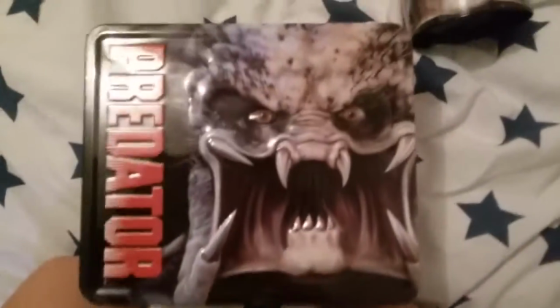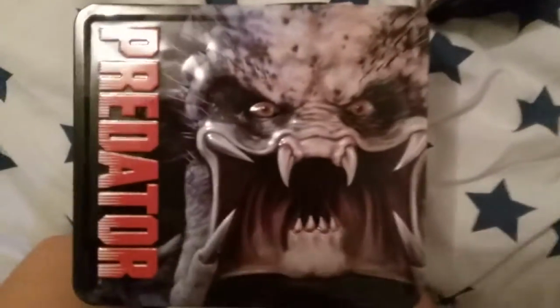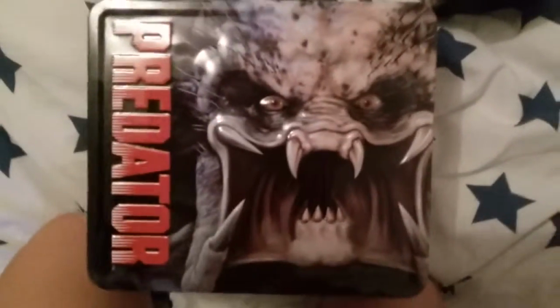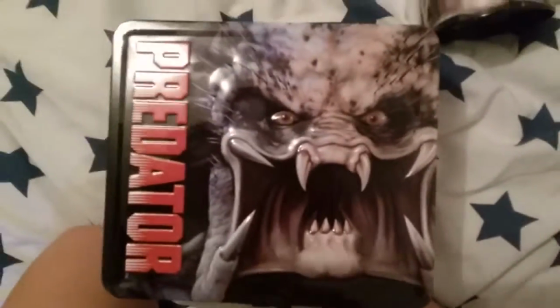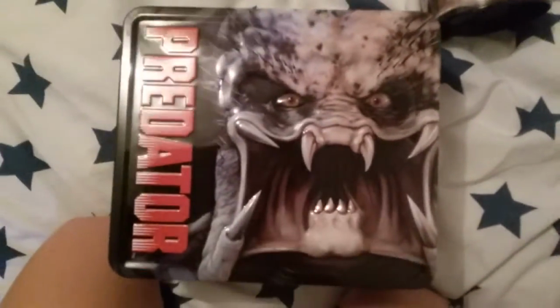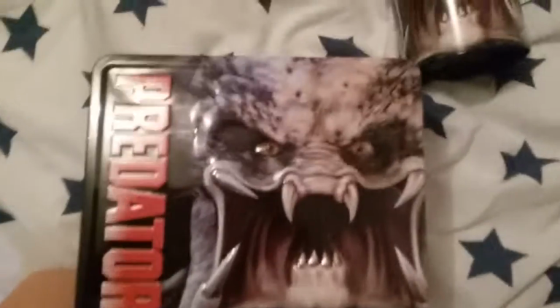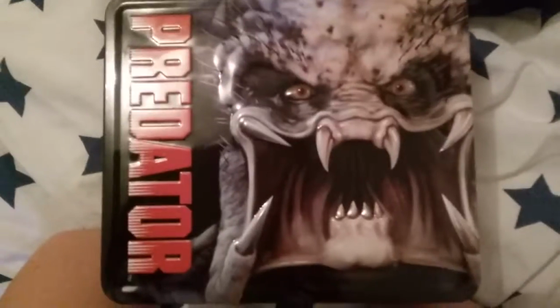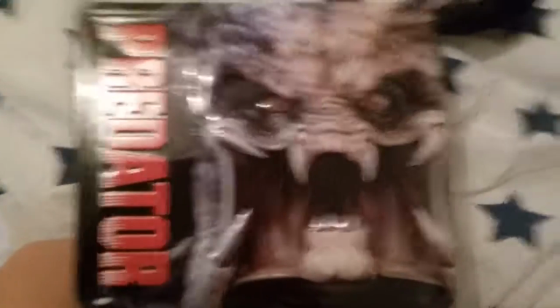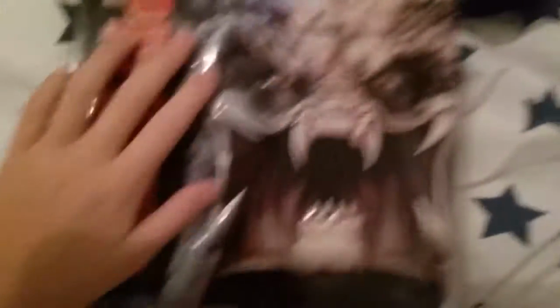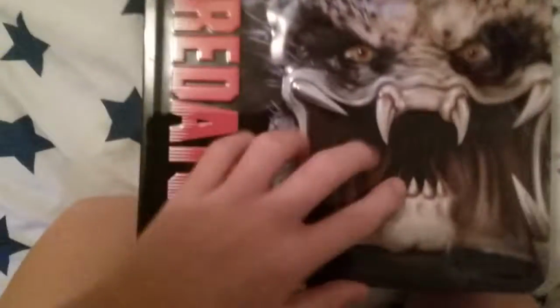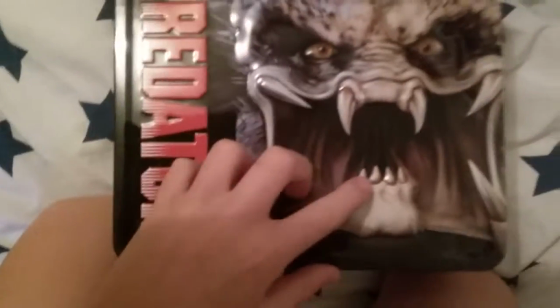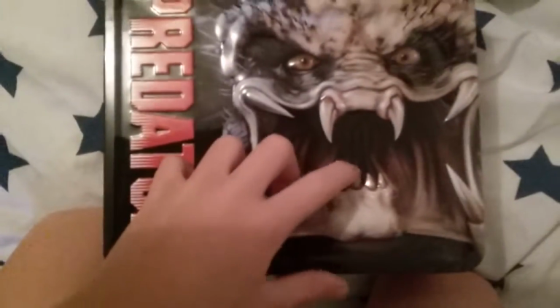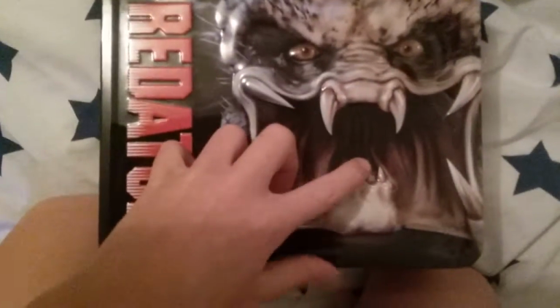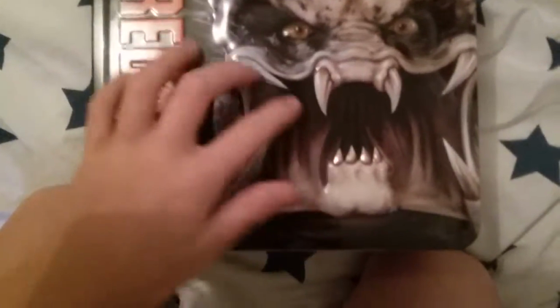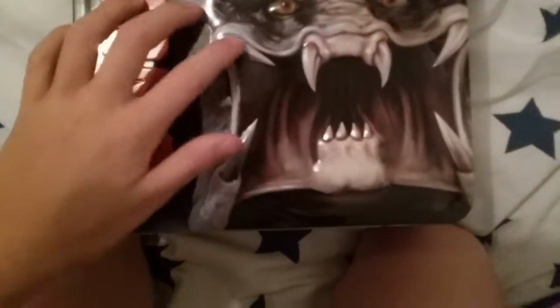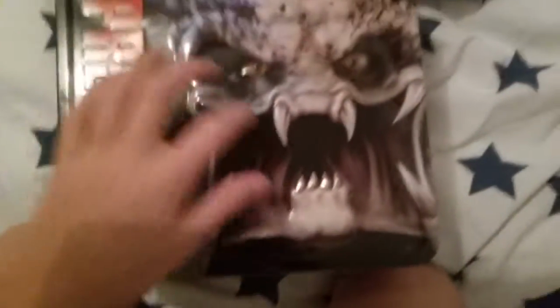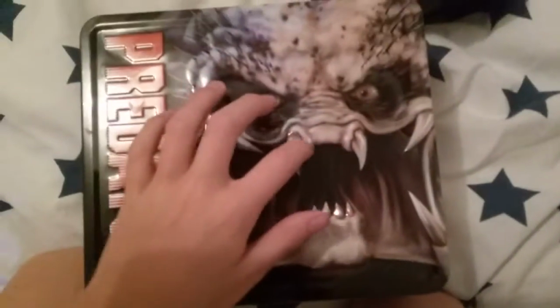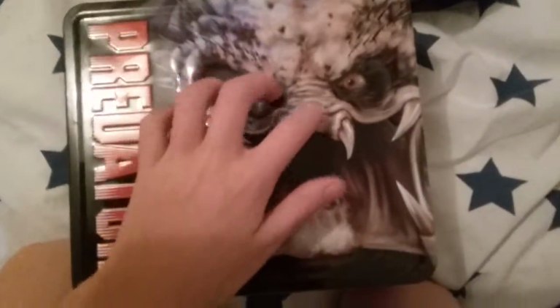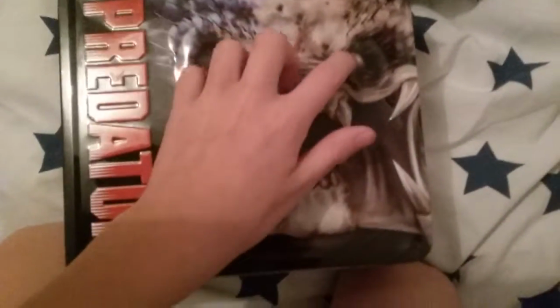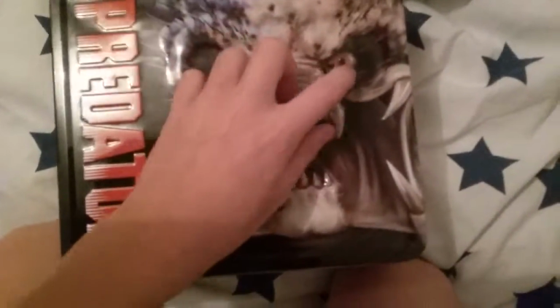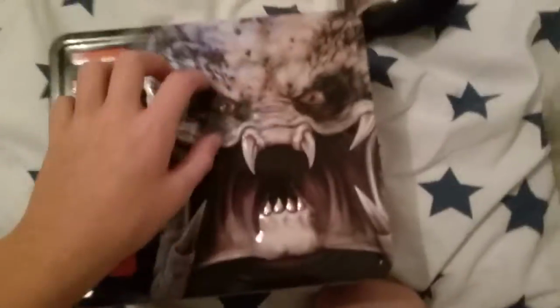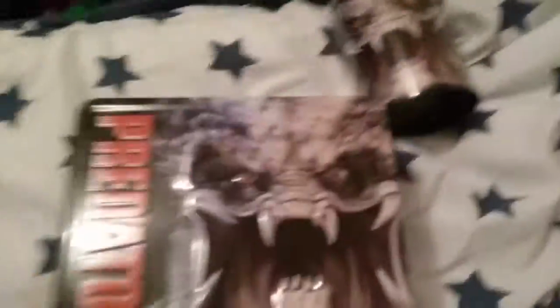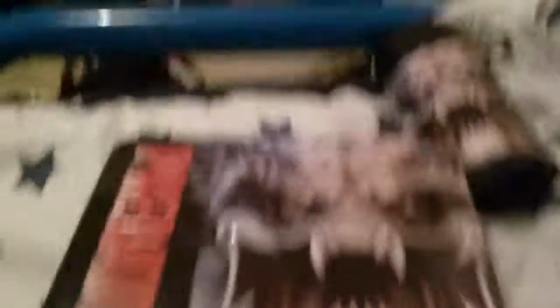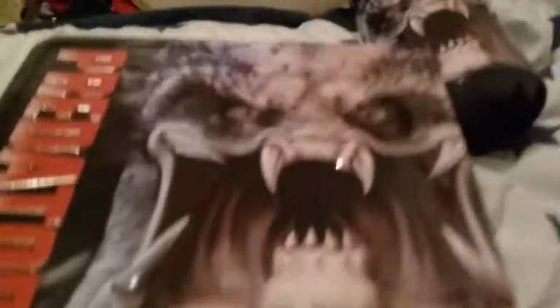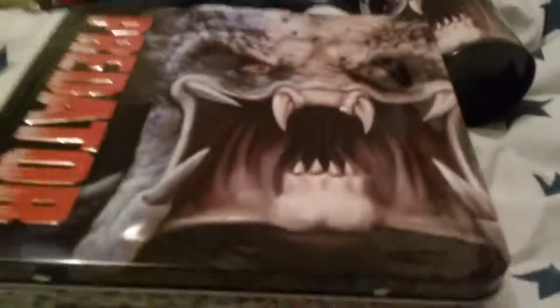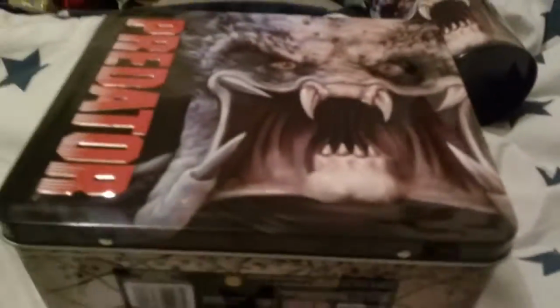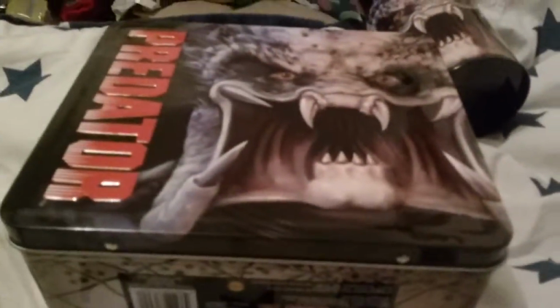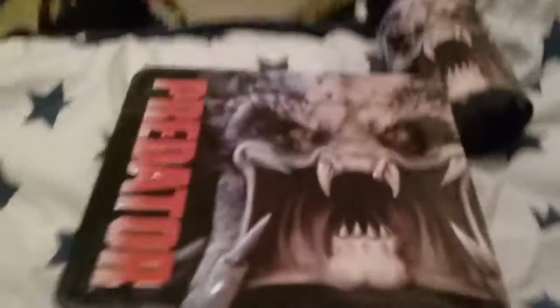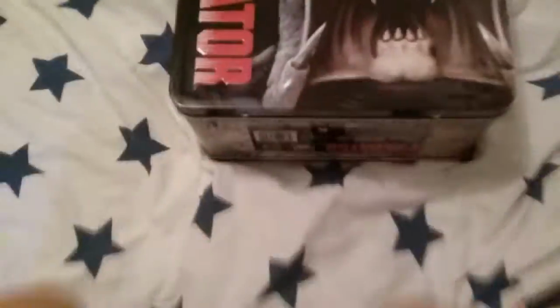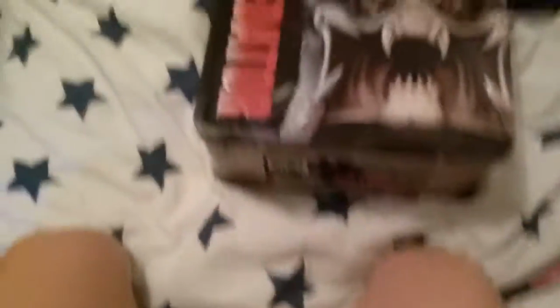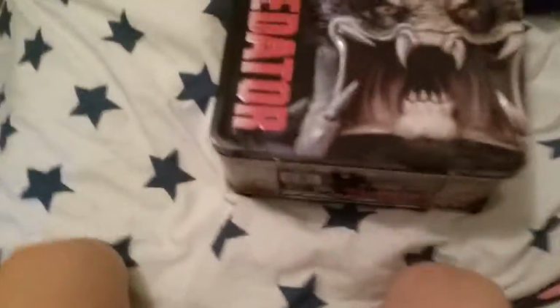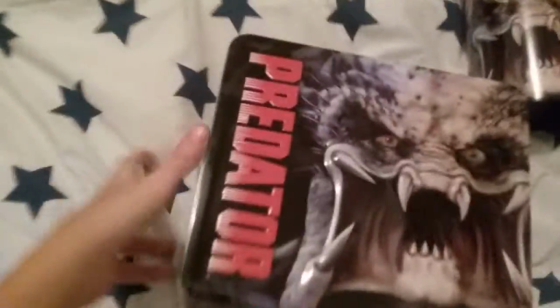Hashtag most adorable little guy ever! Oh, it is Predator, and he's on there — it's all 3D, and his teeth, and his eyes, and everything. It's all 3D, and it is swag.